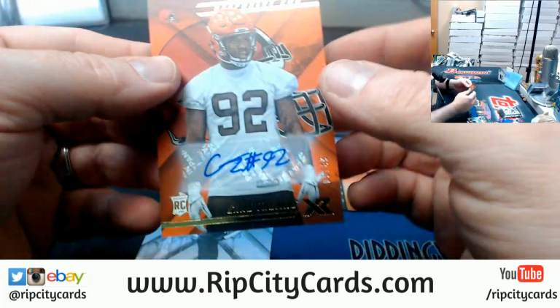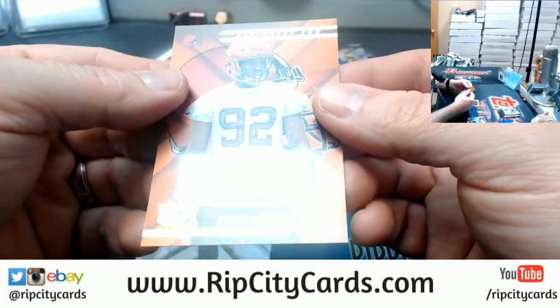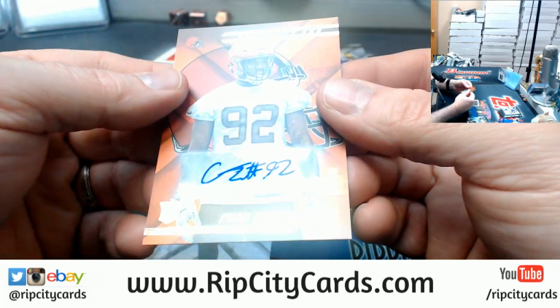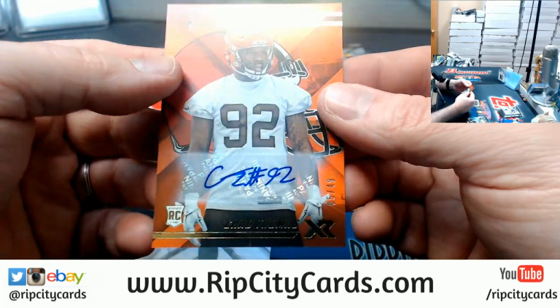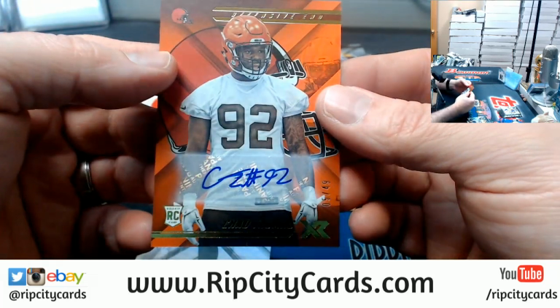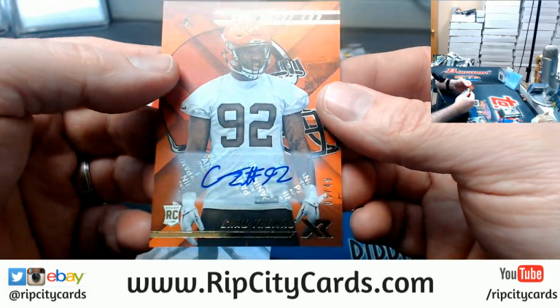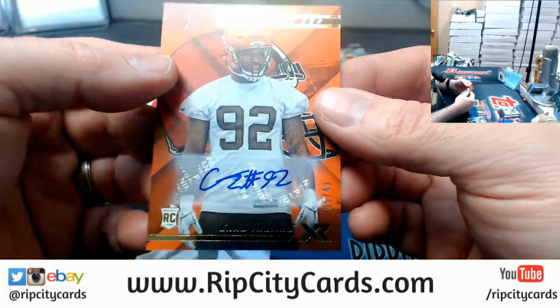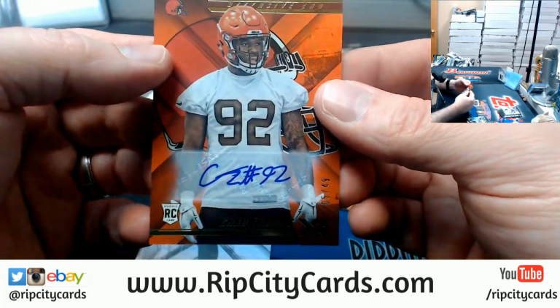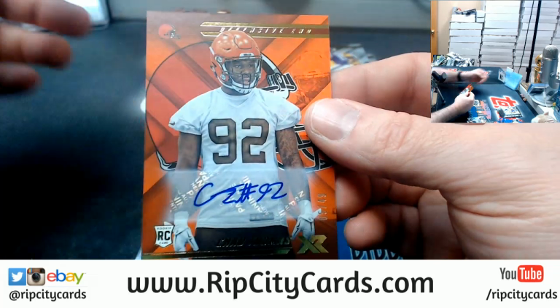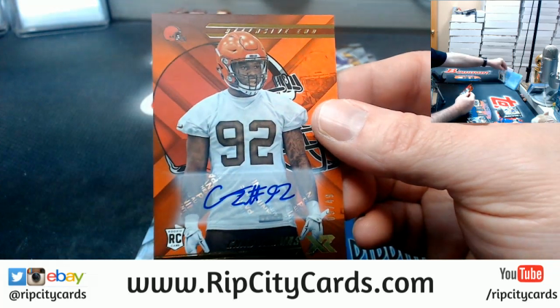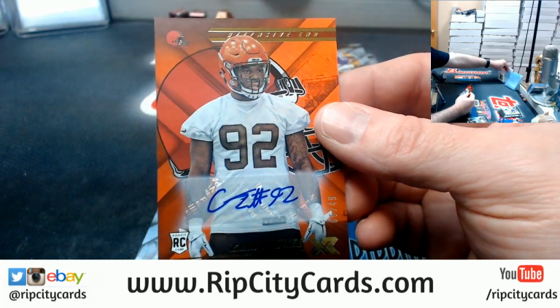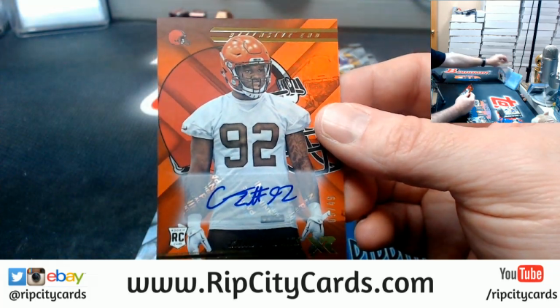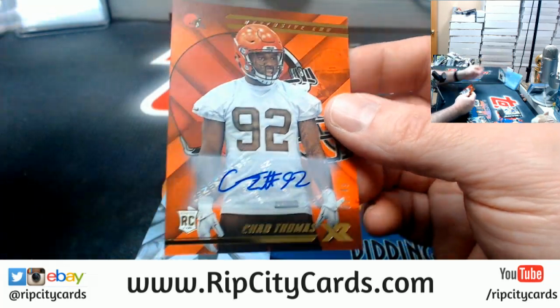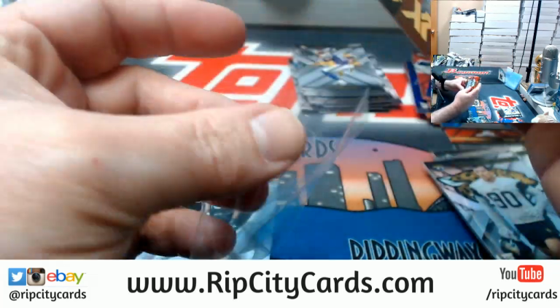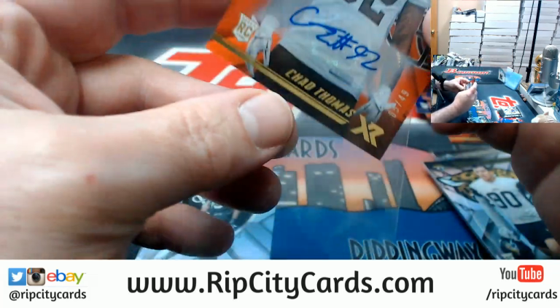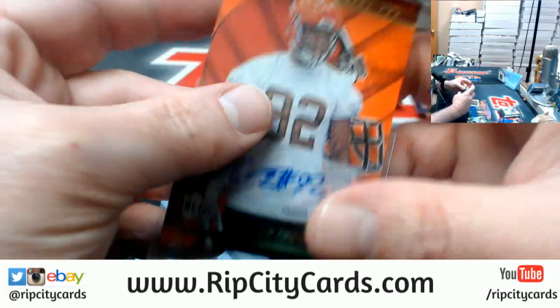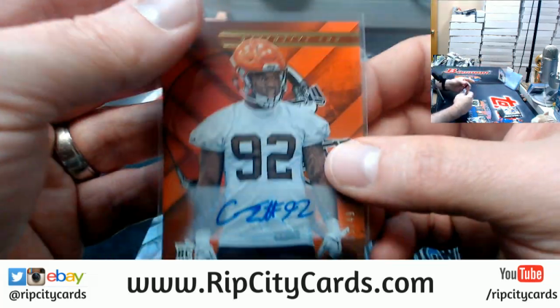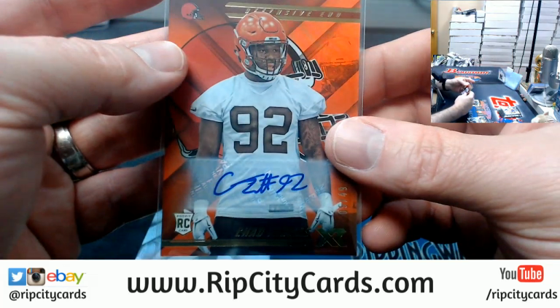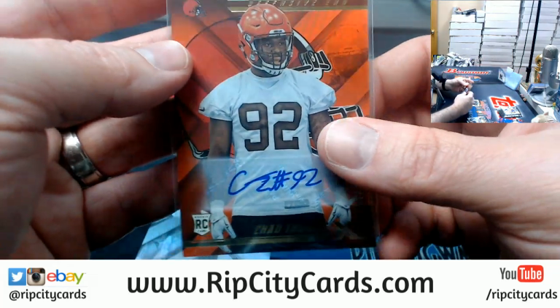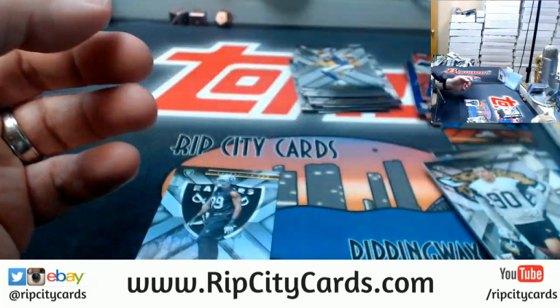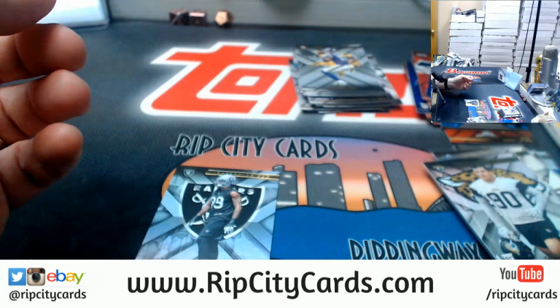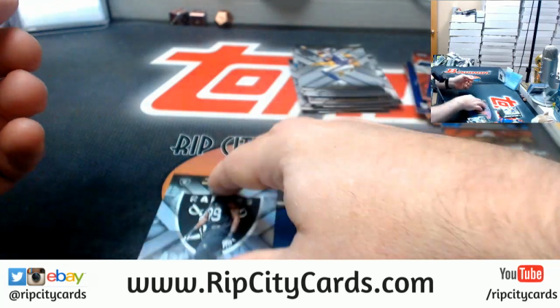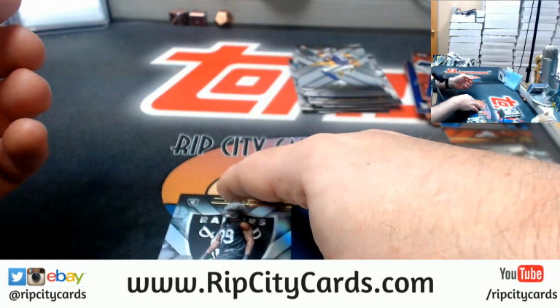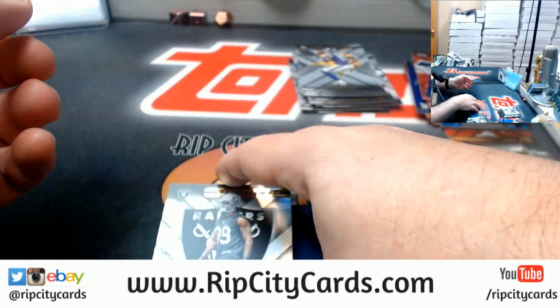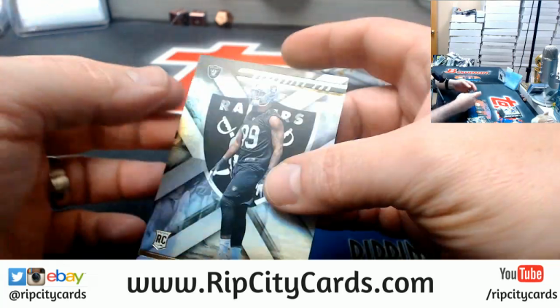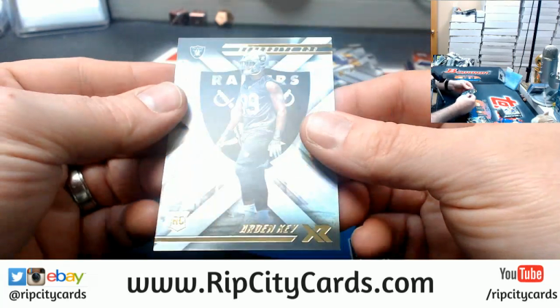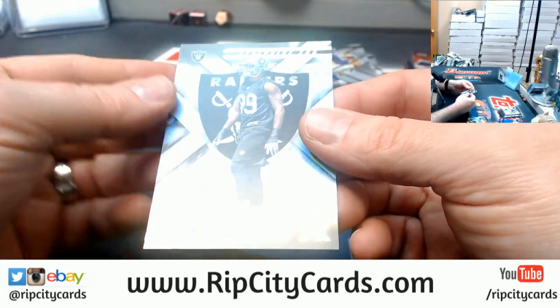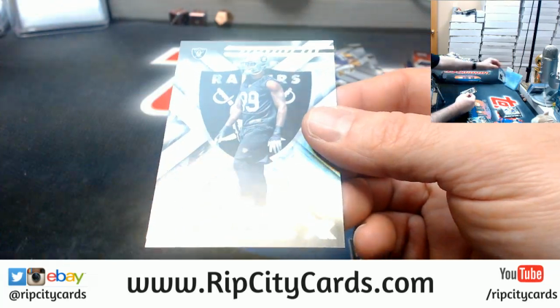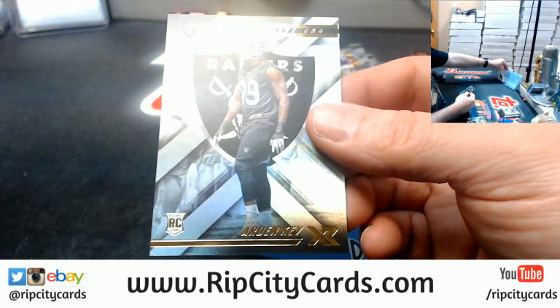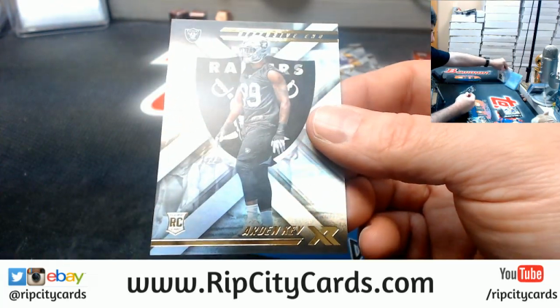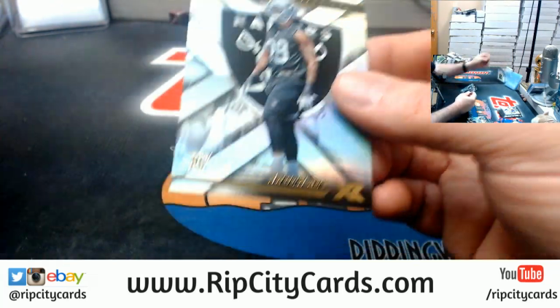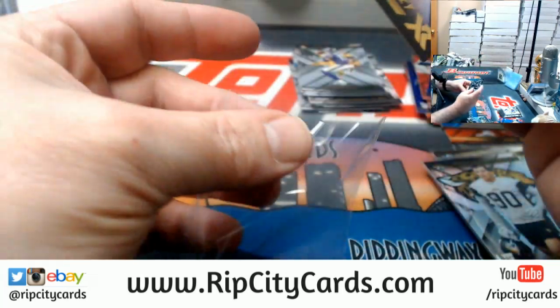Got the Chad Thomas autograph for the Browns to $49, and an Arden Keaton for the Raiders.